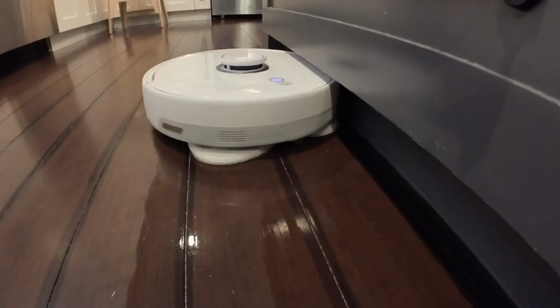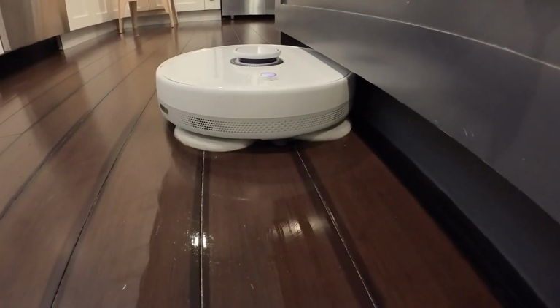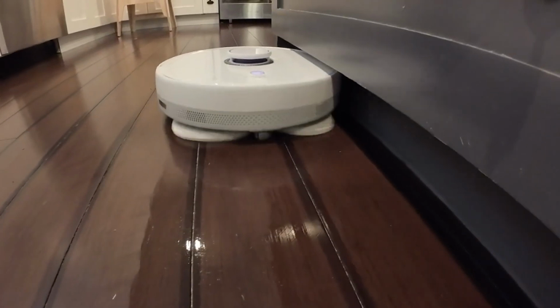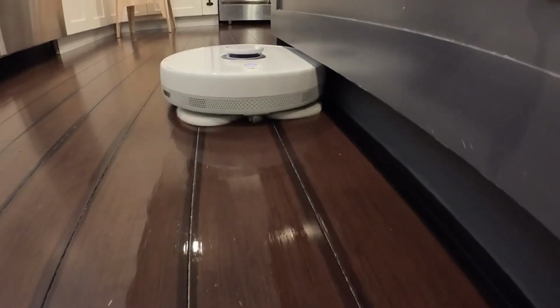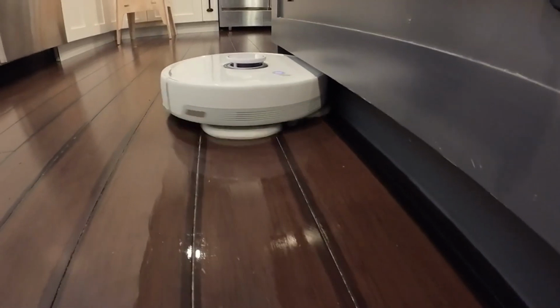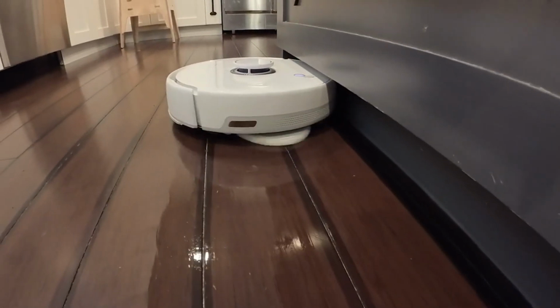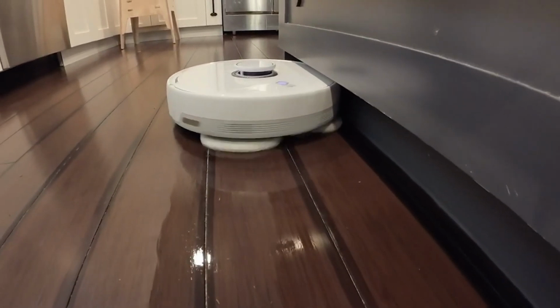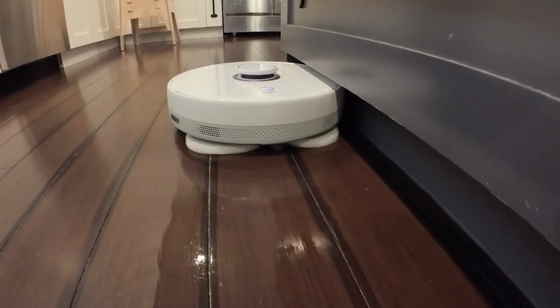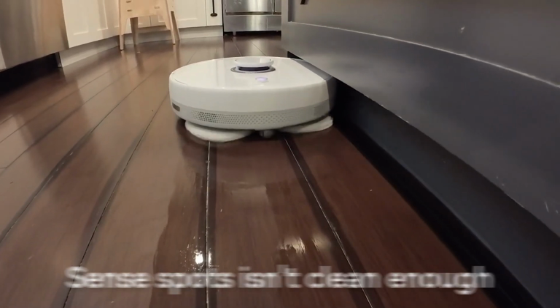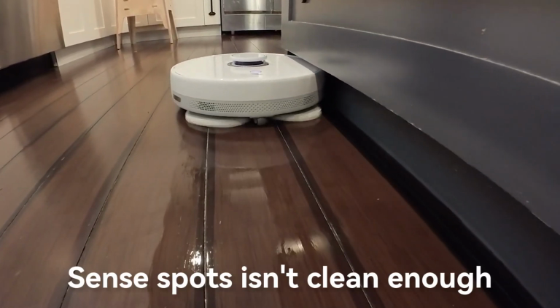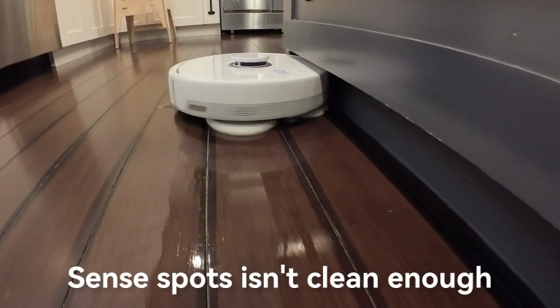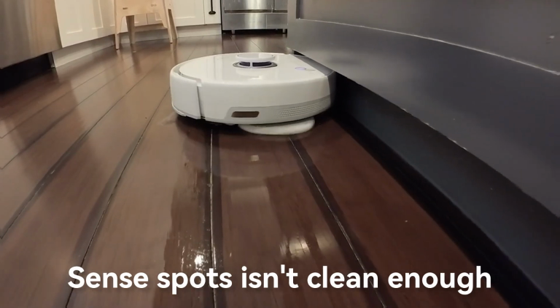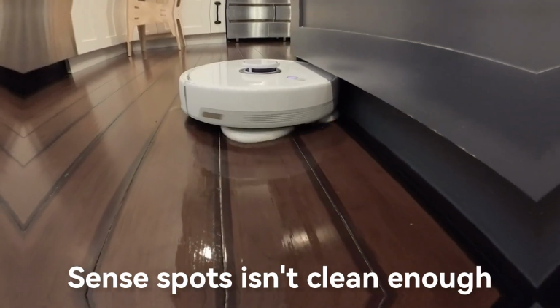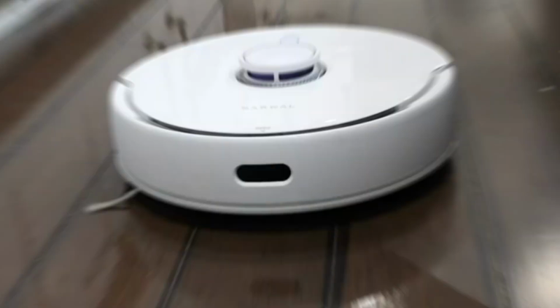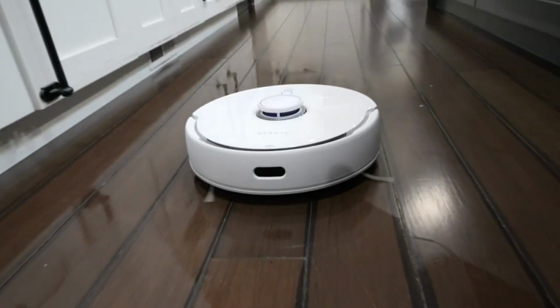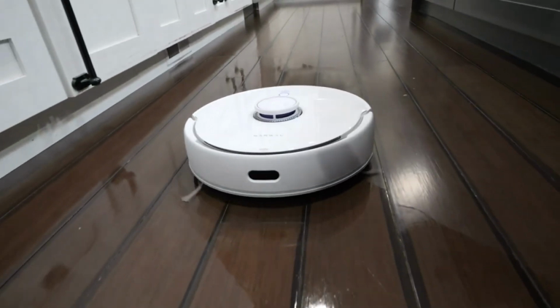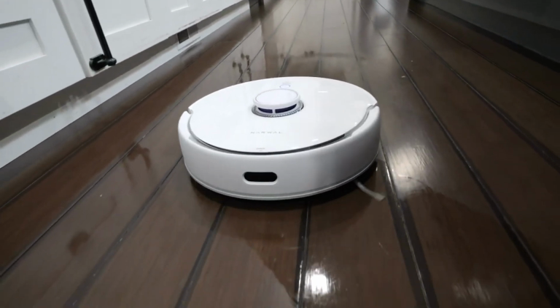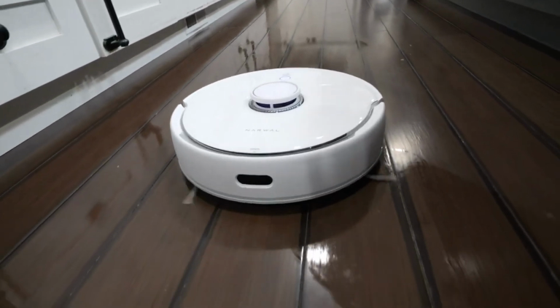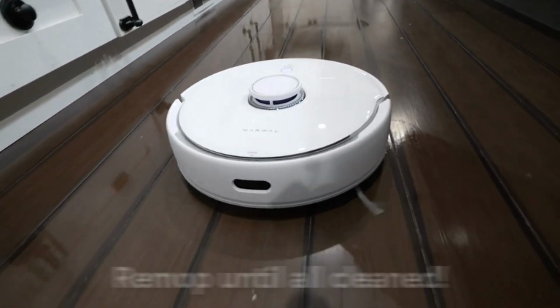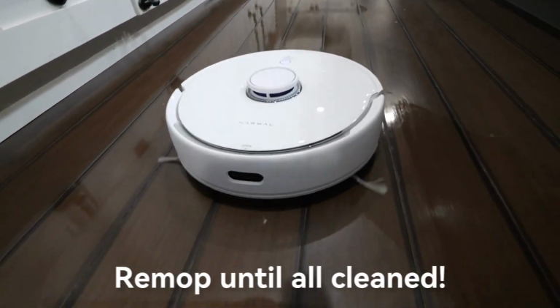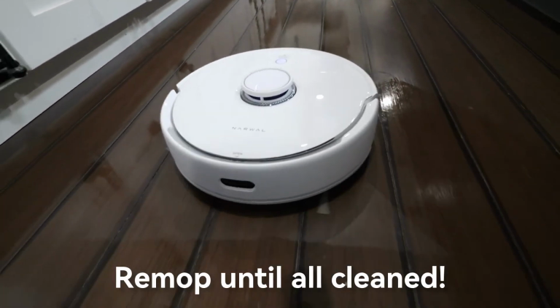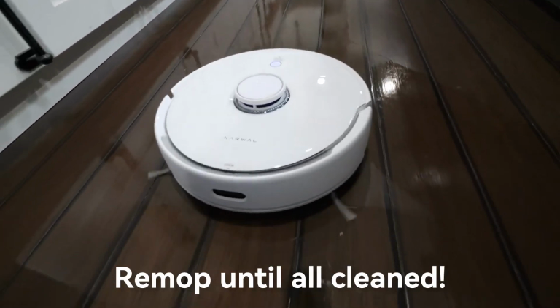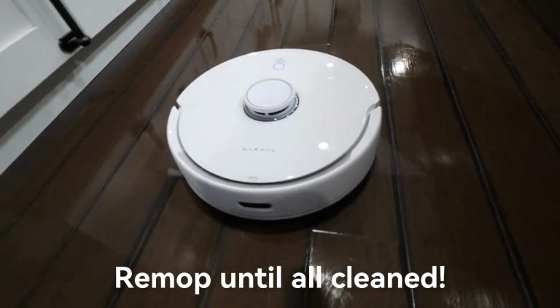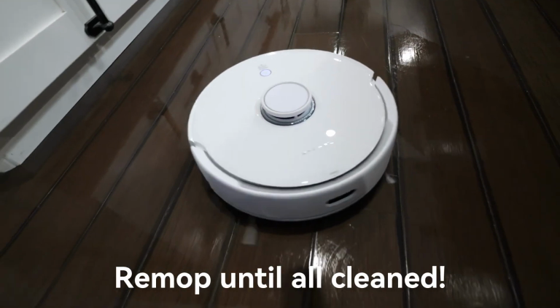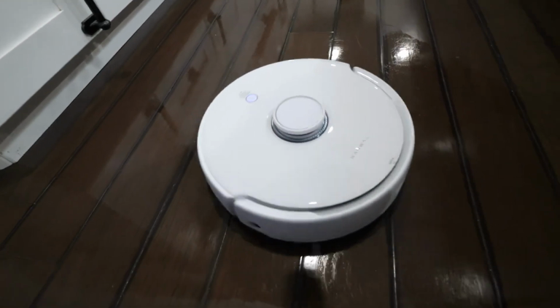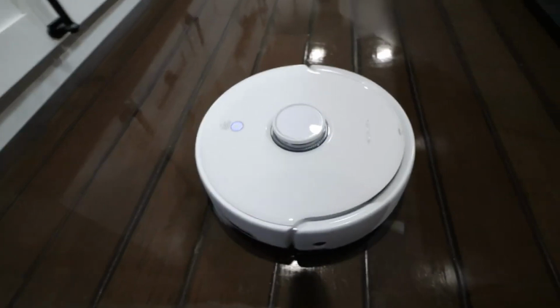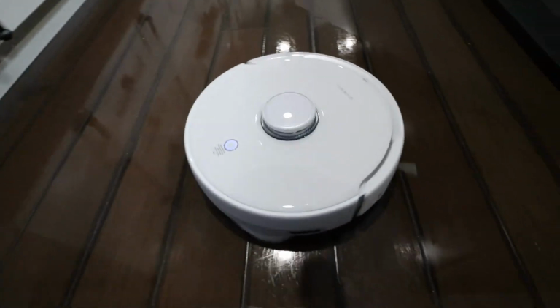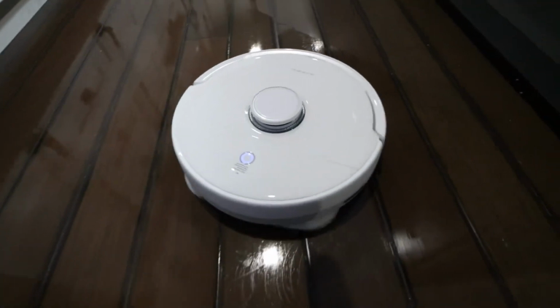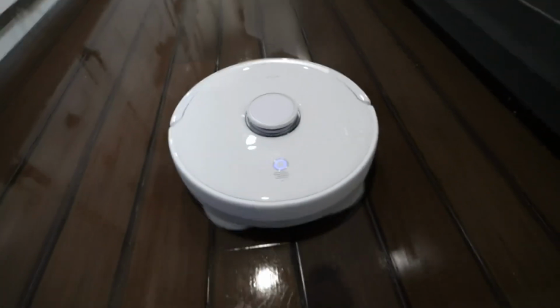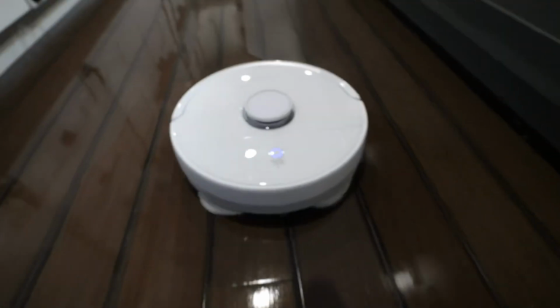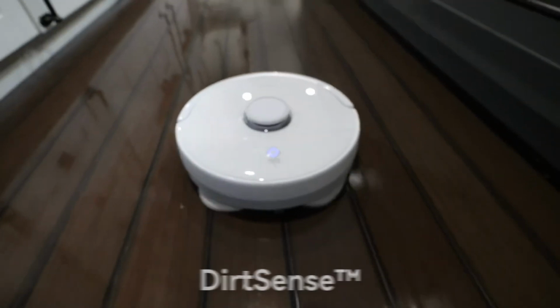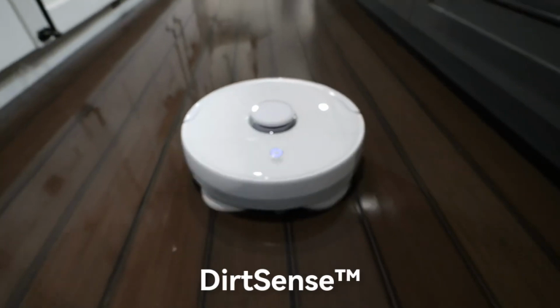And with all of its sensors and algorithms, if it detects a spot that isn't clean enough, it can go back and redo that spot all on its own. Narwhal is aptly calling this feature Dirt Sense.